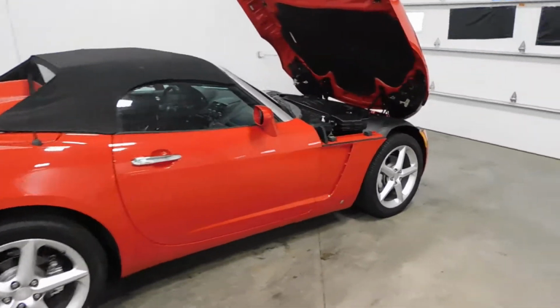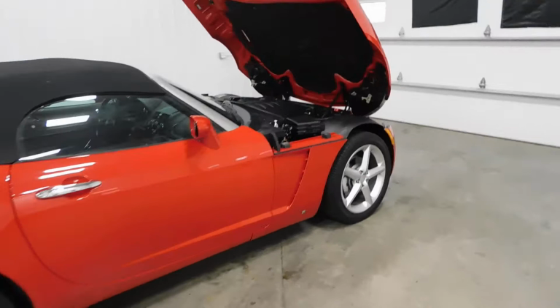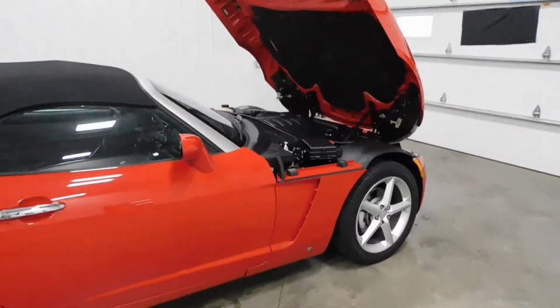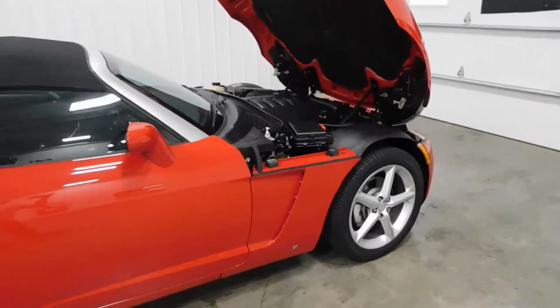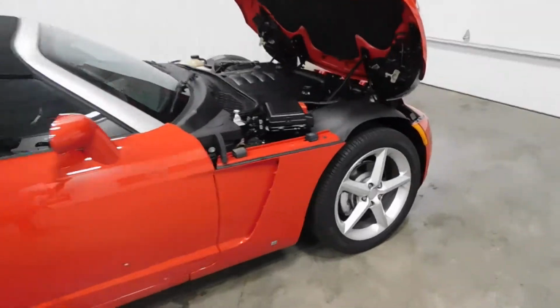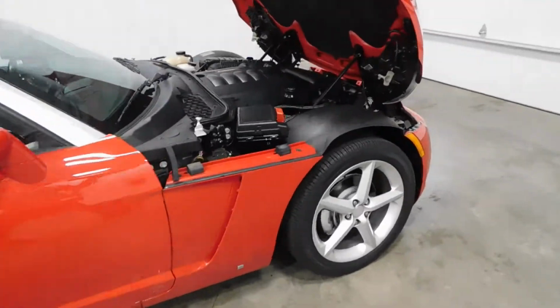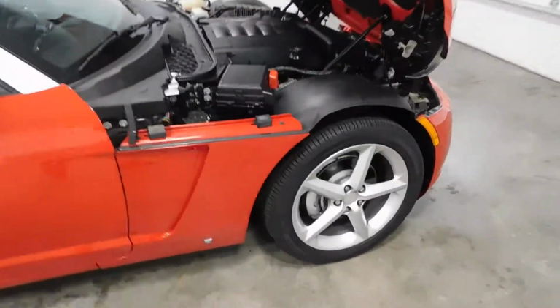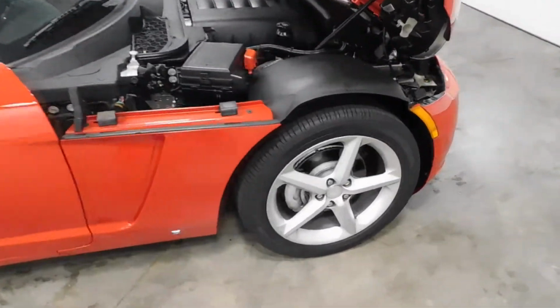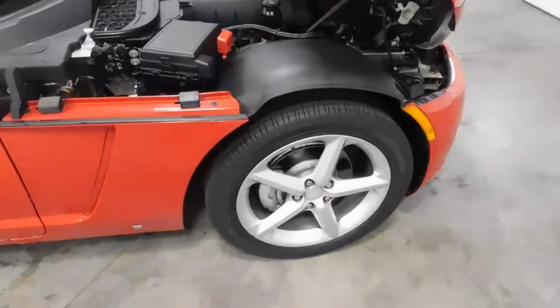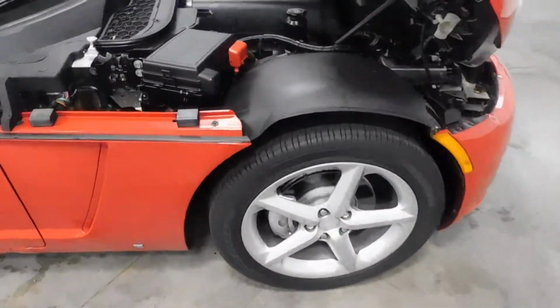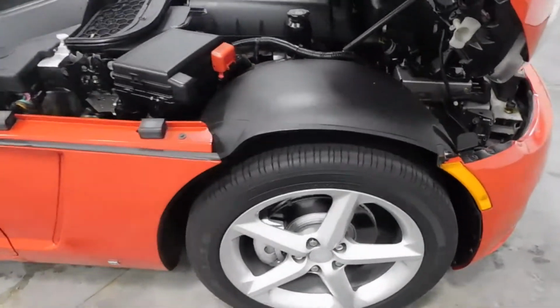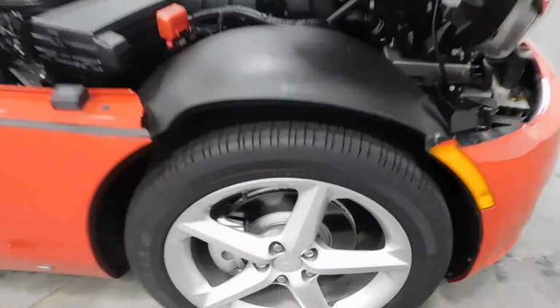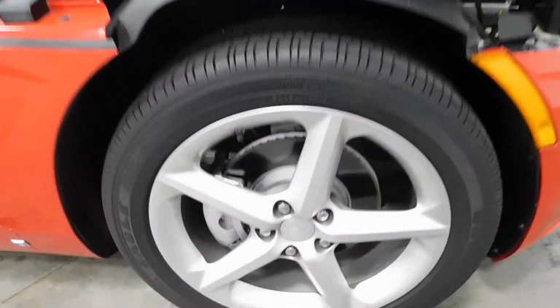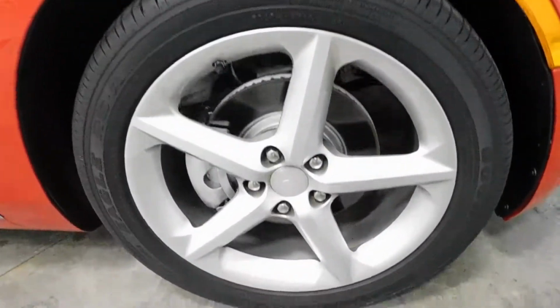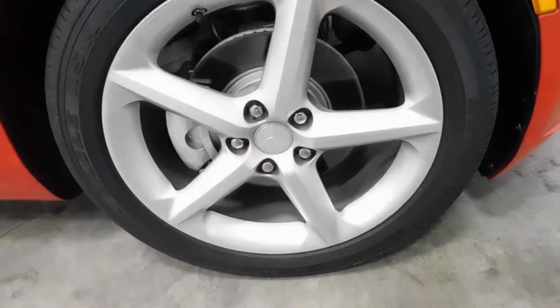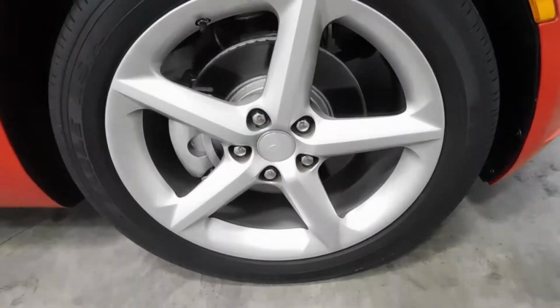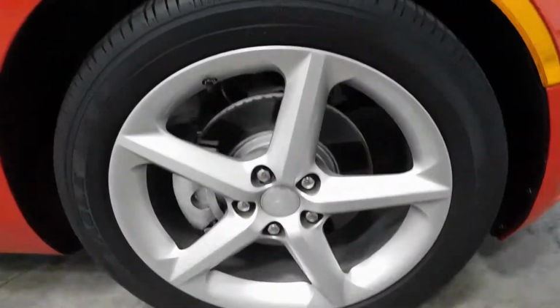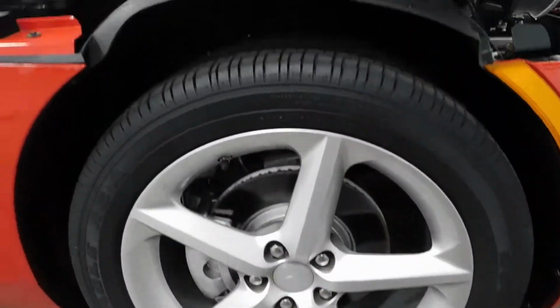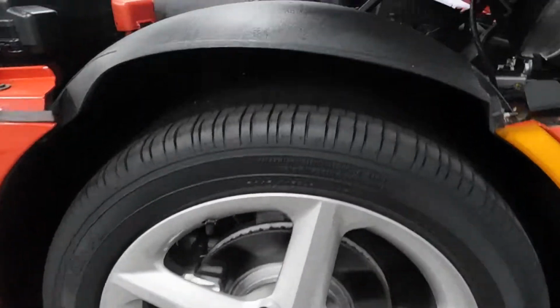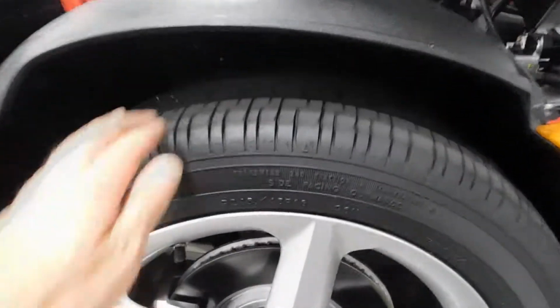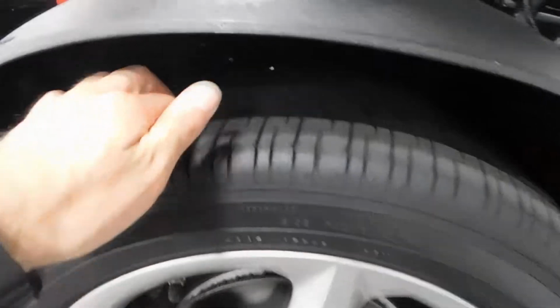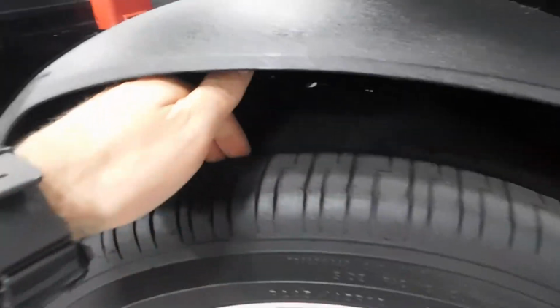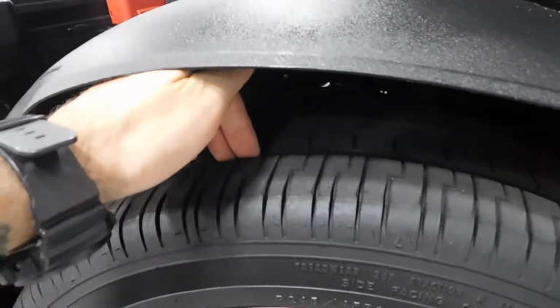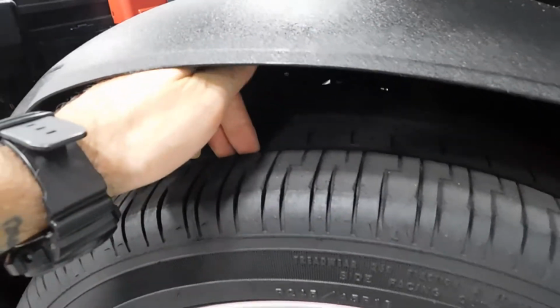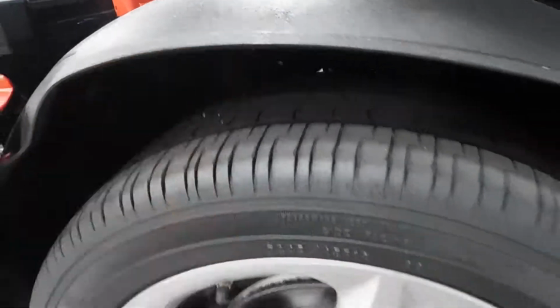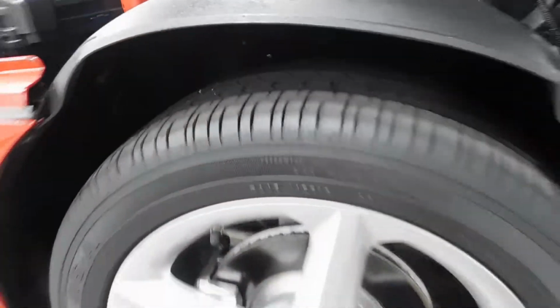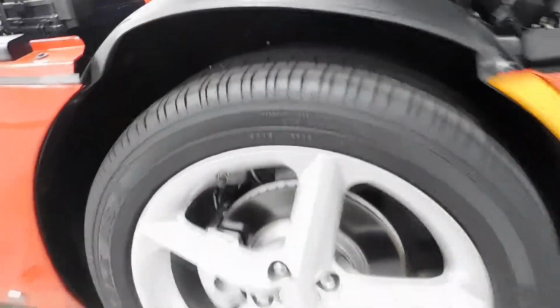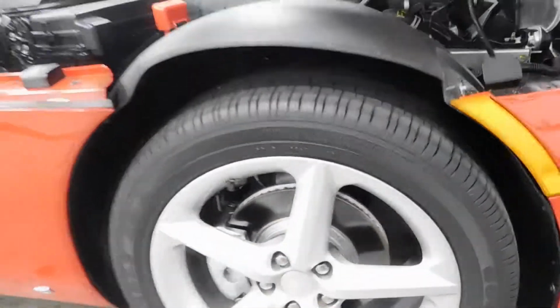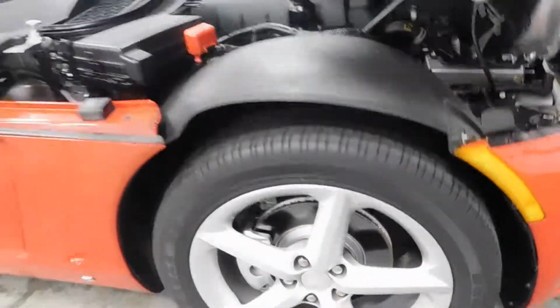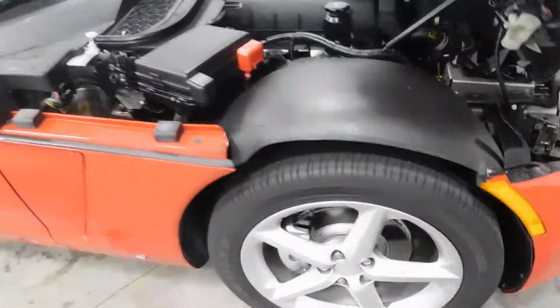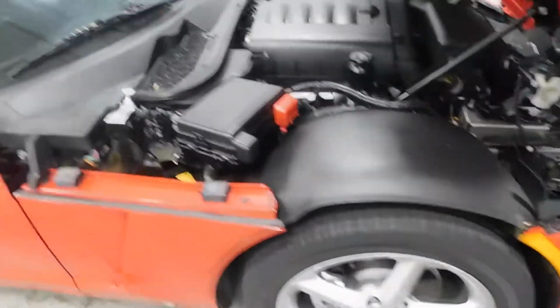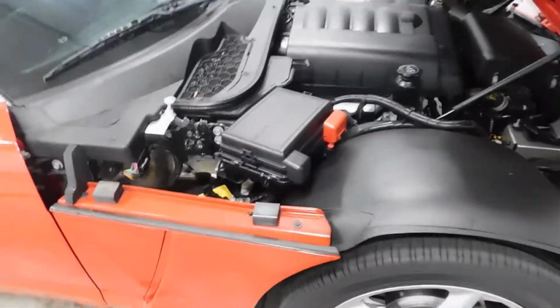Before I show you what's underneath the hood, if you can't already see, with these brand new Goodyear tires, guys, plenty of tread life left in those bad boys.